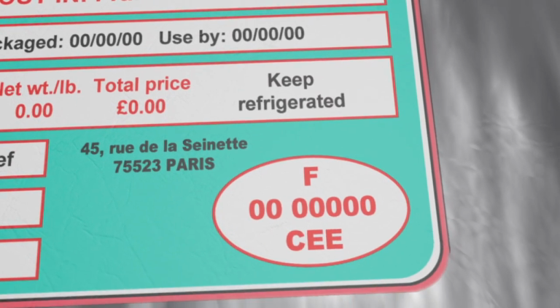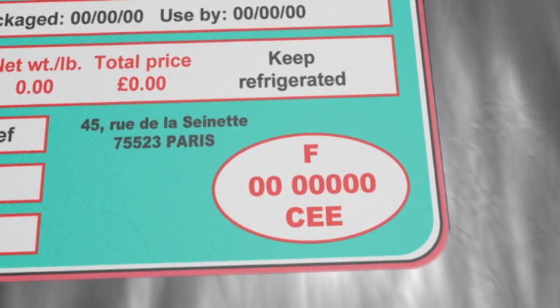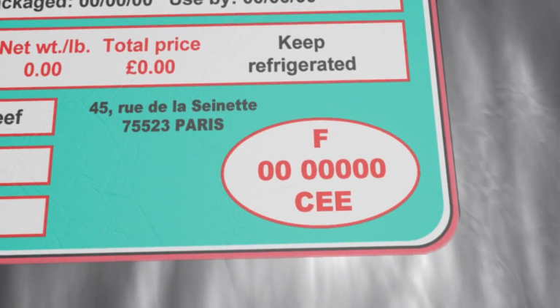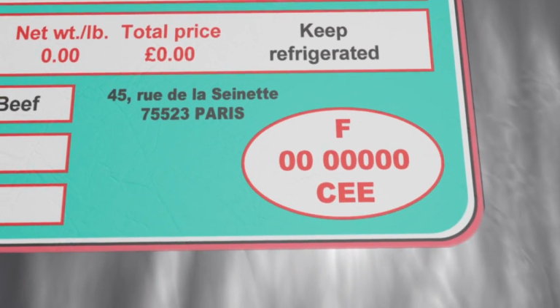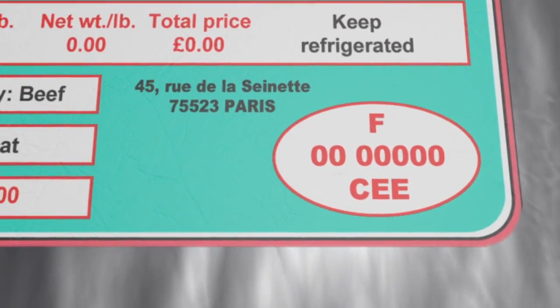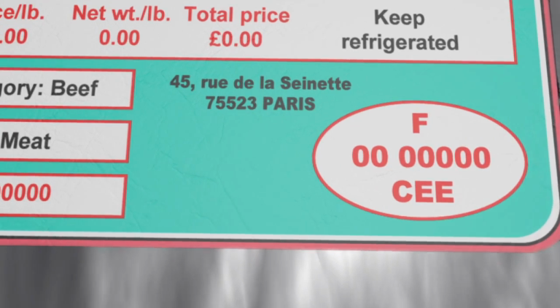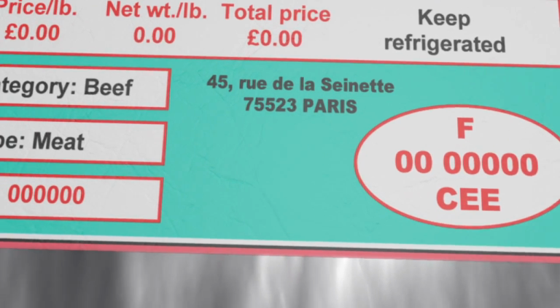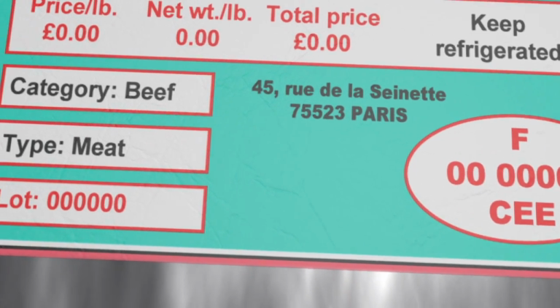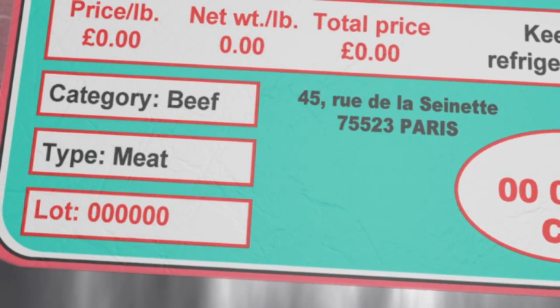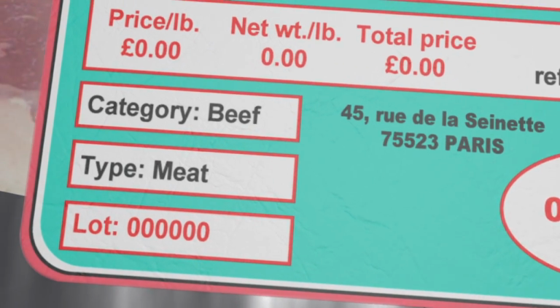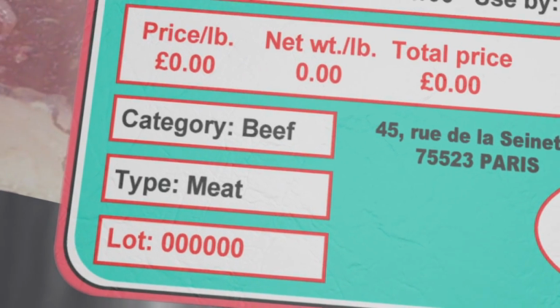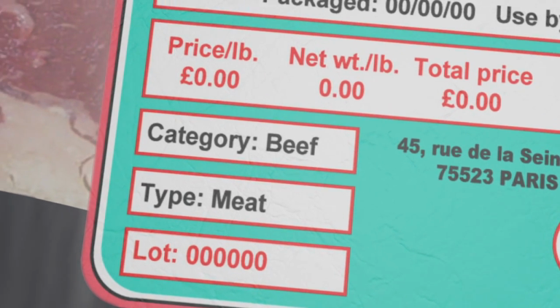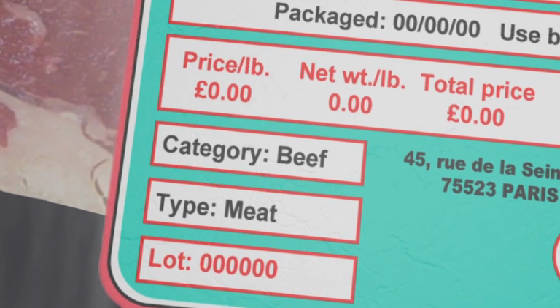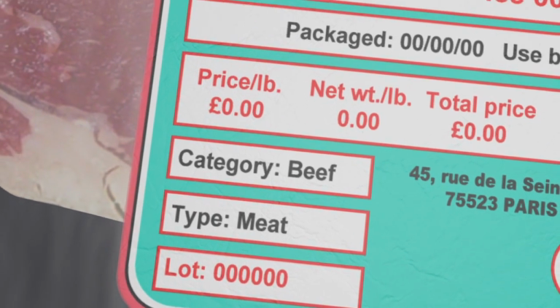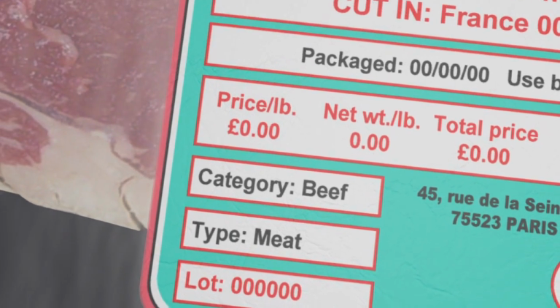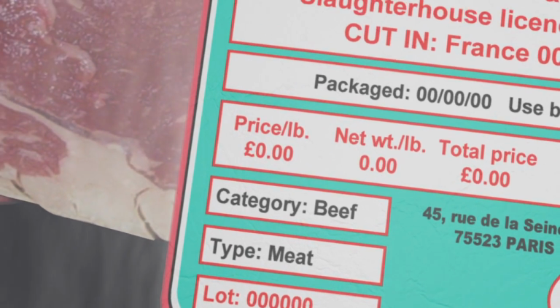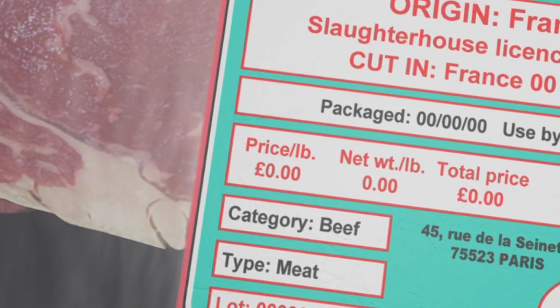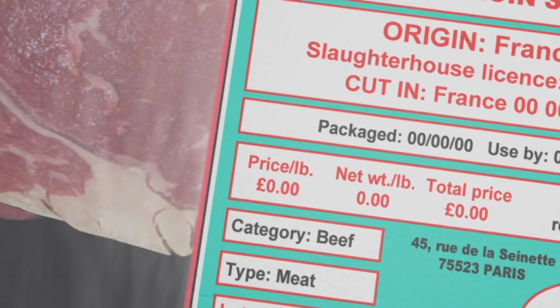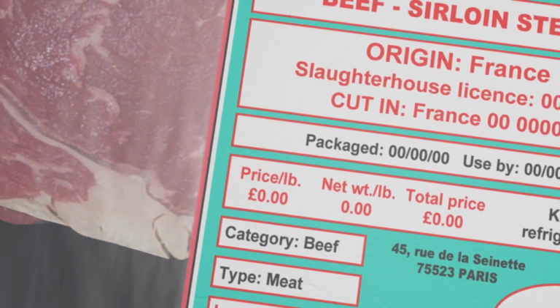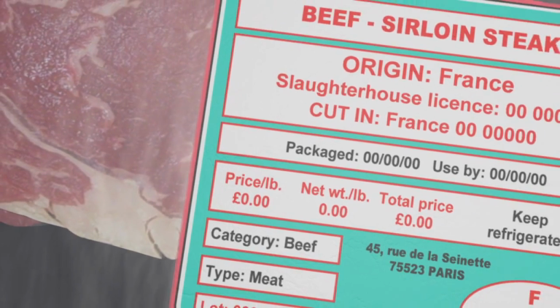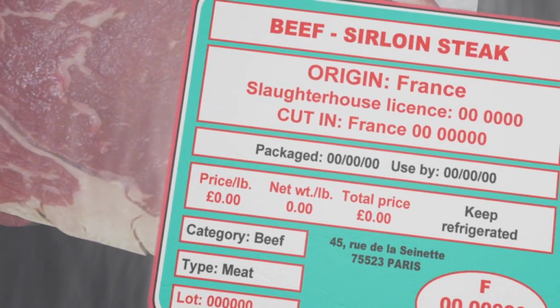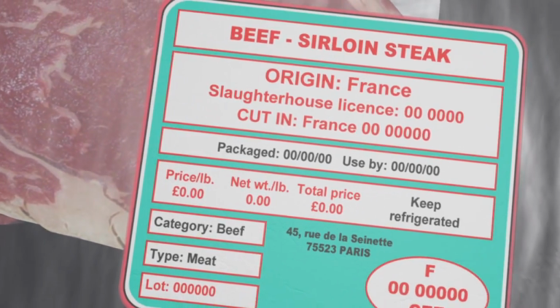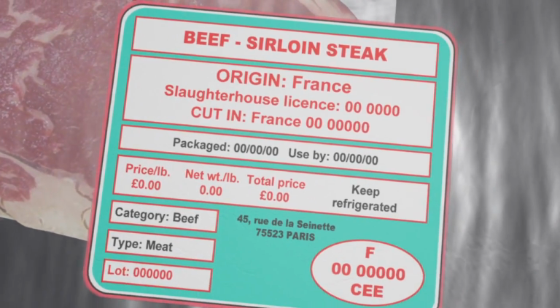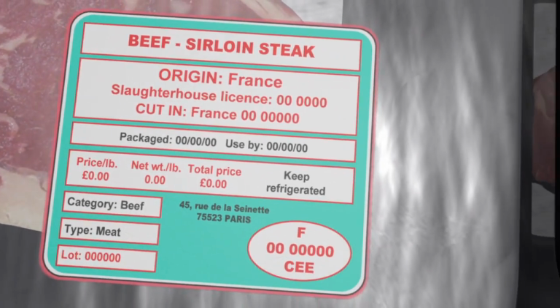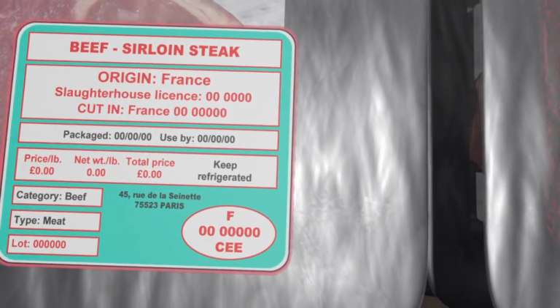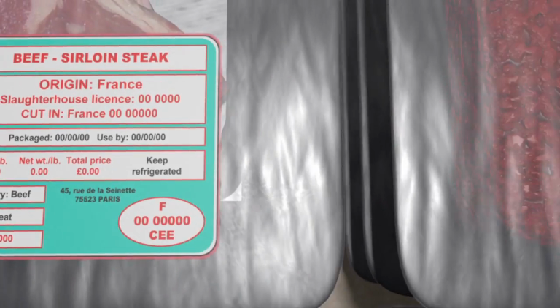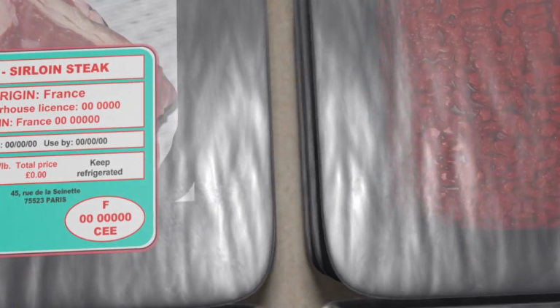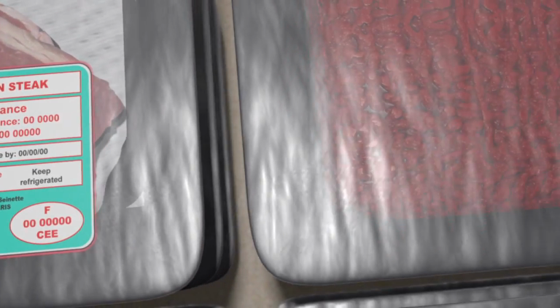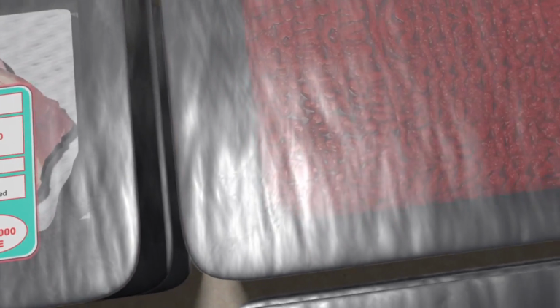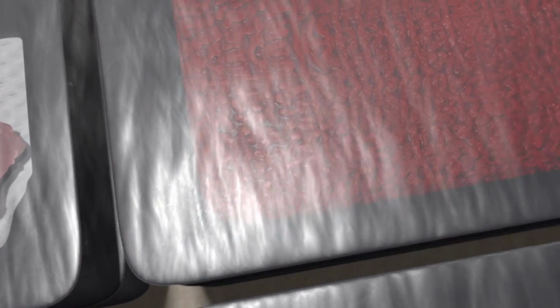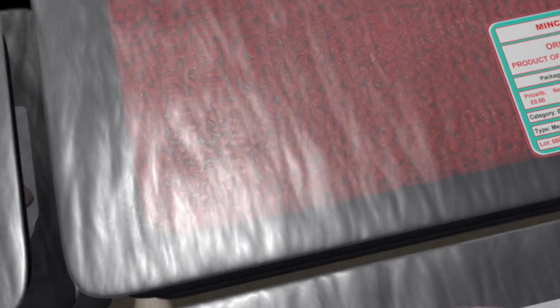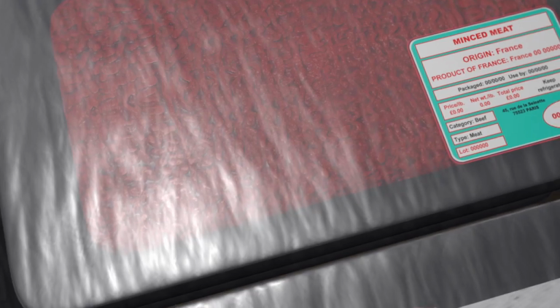Detailing the type of animal or group of animals from which the meat derives is also obligatory, along with the slaughterhouse and cutting plant reference numbers. These references are not compulsory for minced beef labelling, but the country of production must figure.